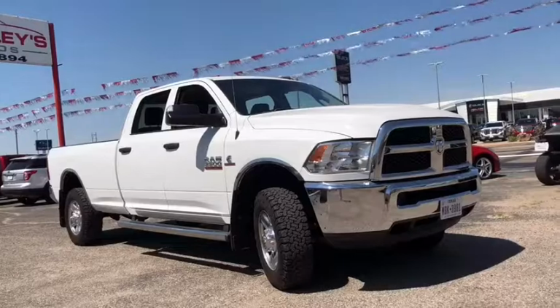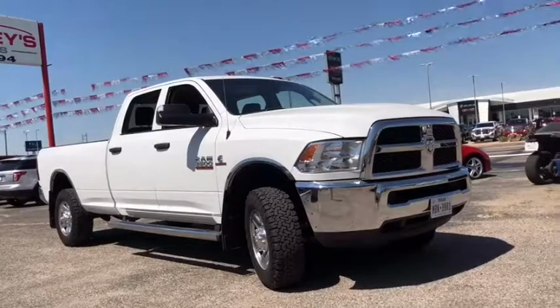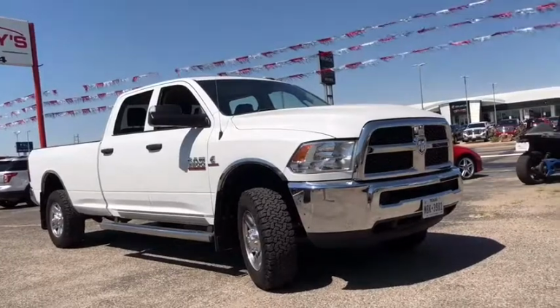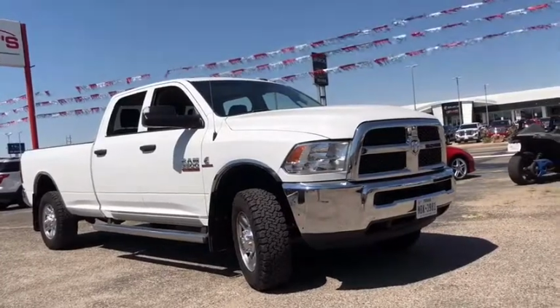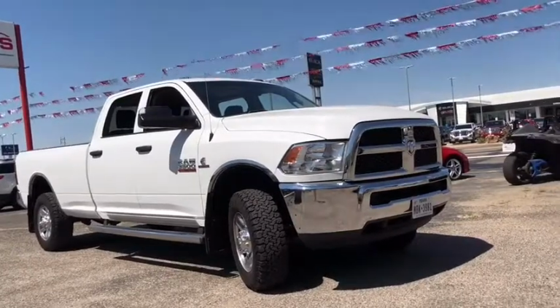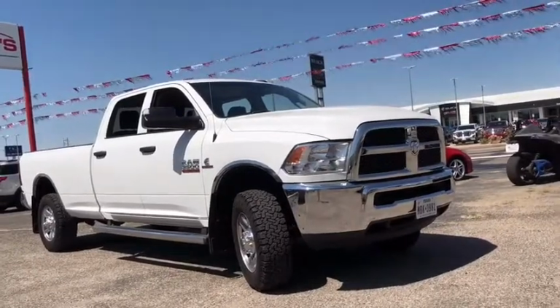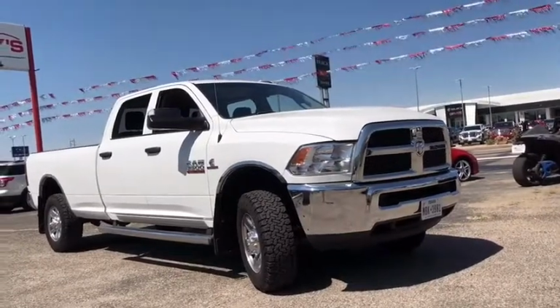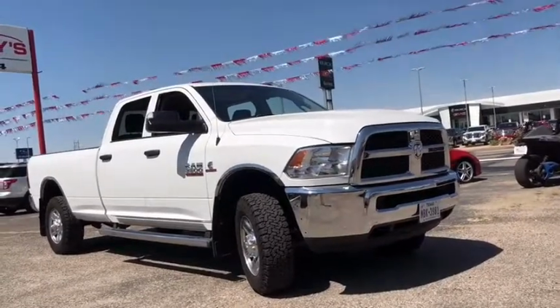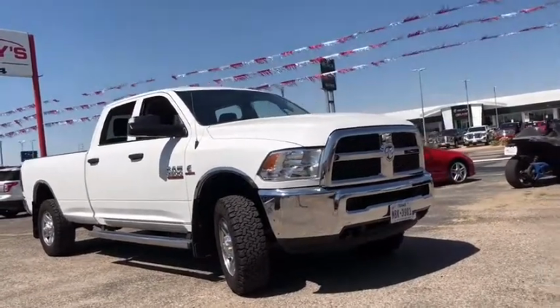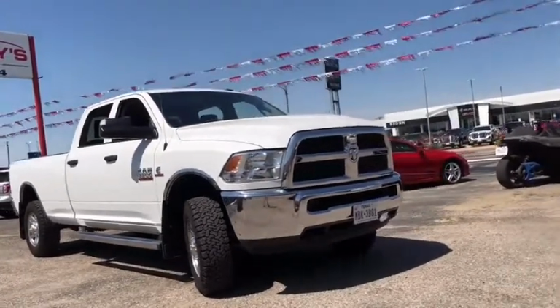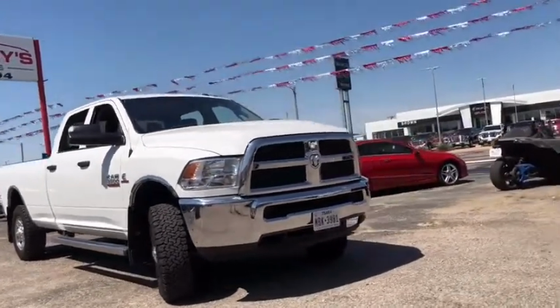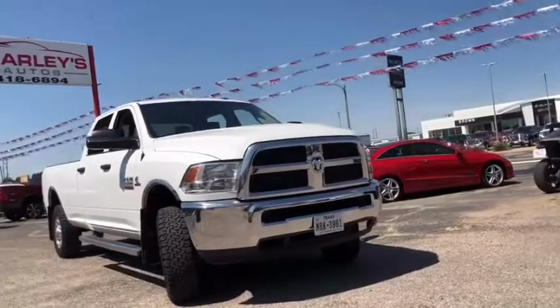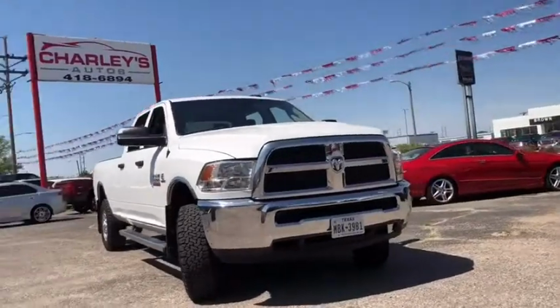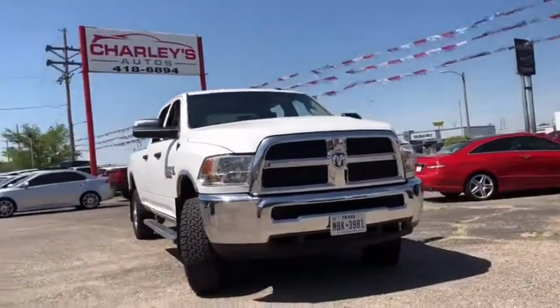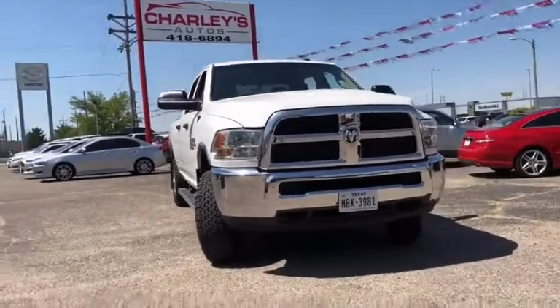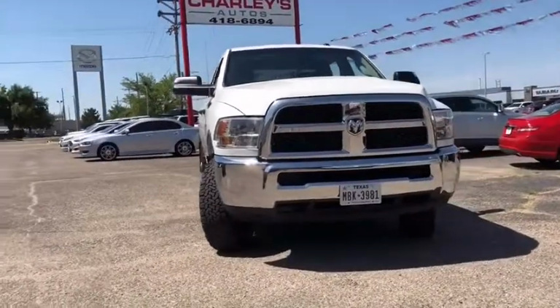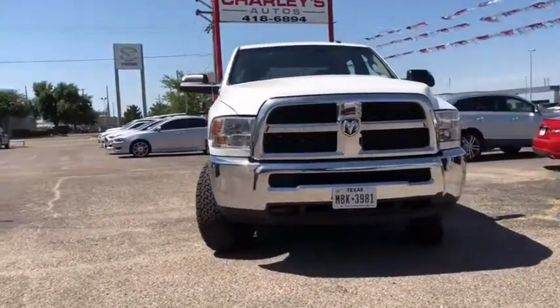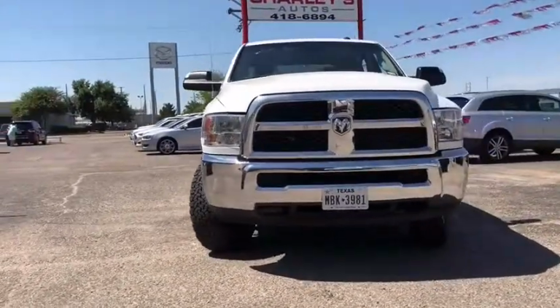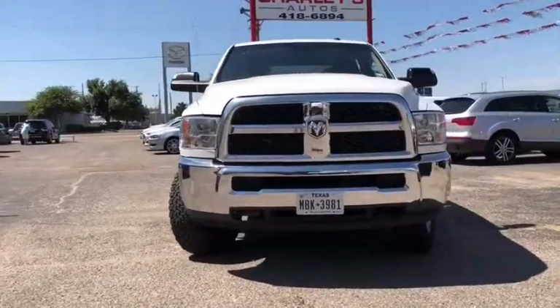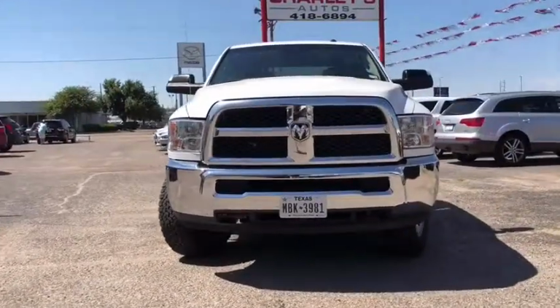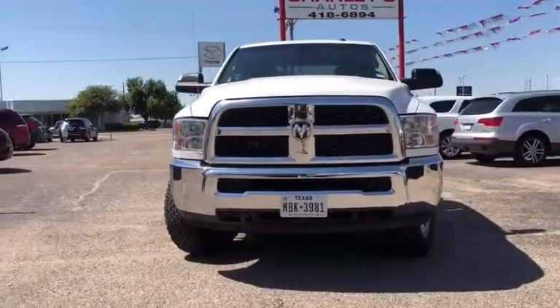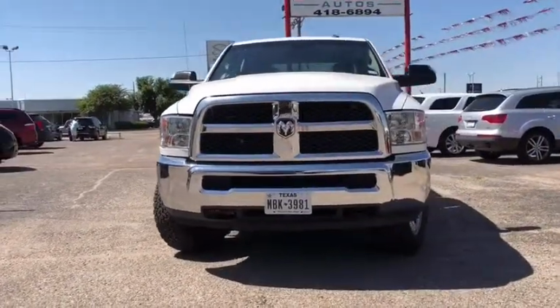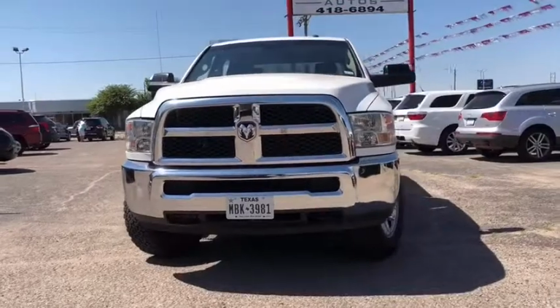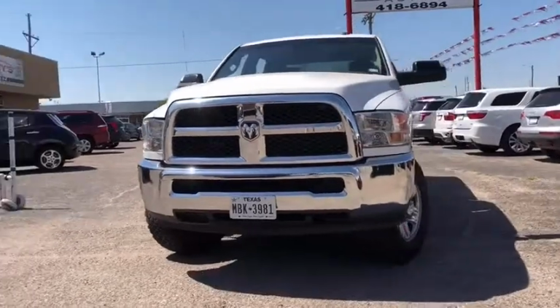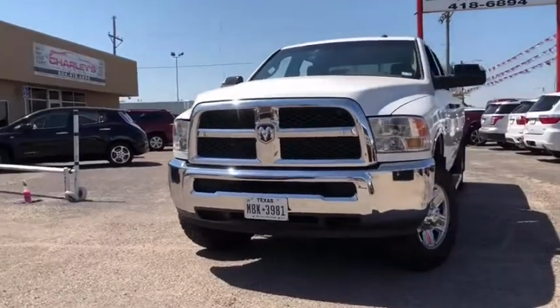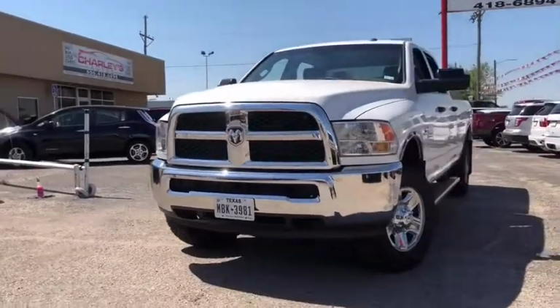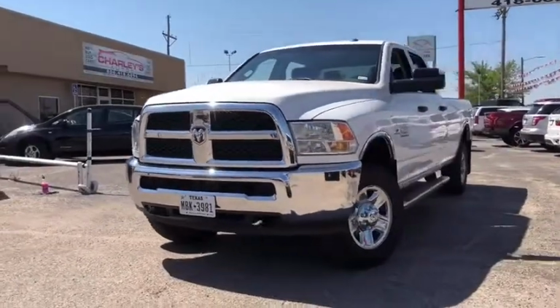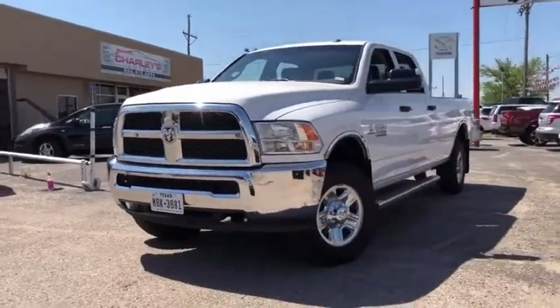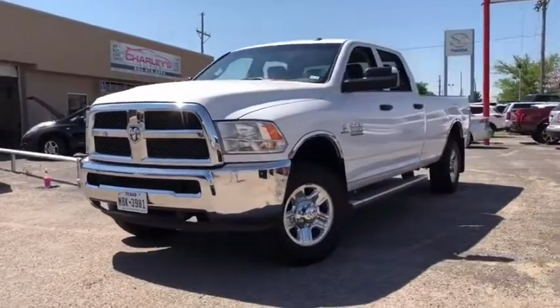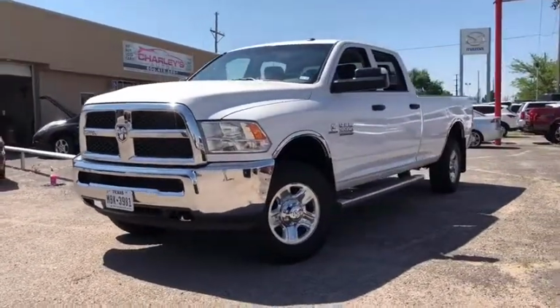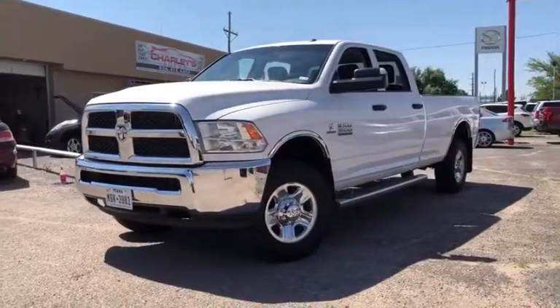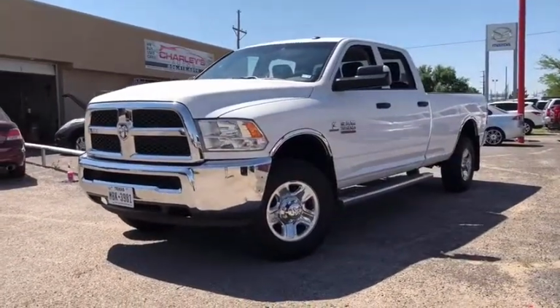We are pleased to show you the 2017 Ram 3500. The Ram 3500 is a solid option for truck buyers in need of hauling capacity and serious towing. With names like Hemi and Cummins under the hood, there's plenty of muscle to back it up.